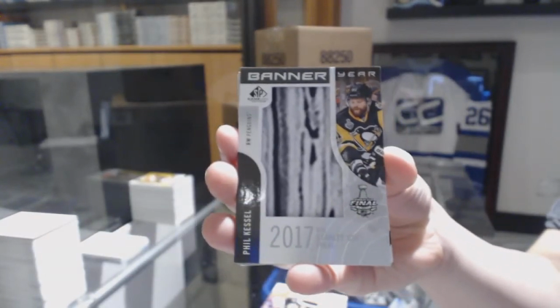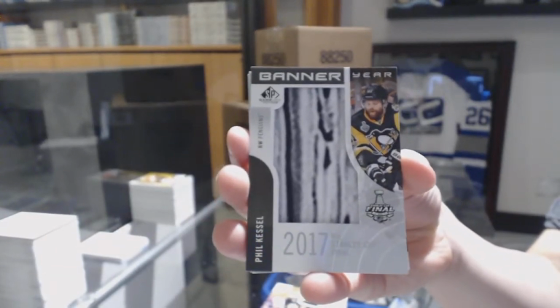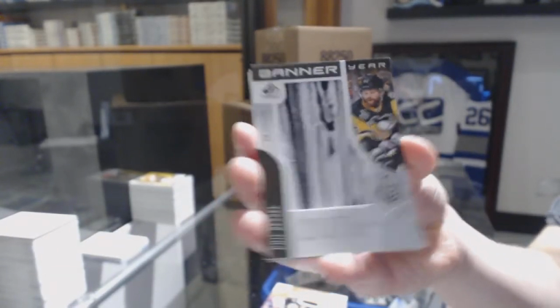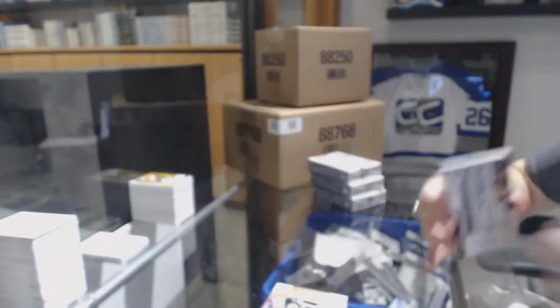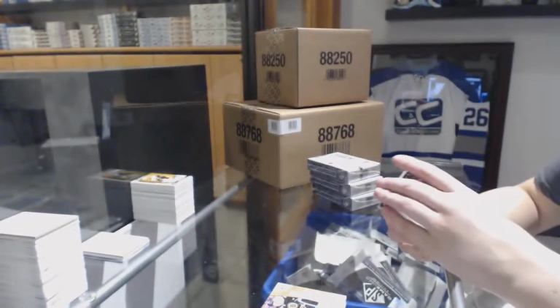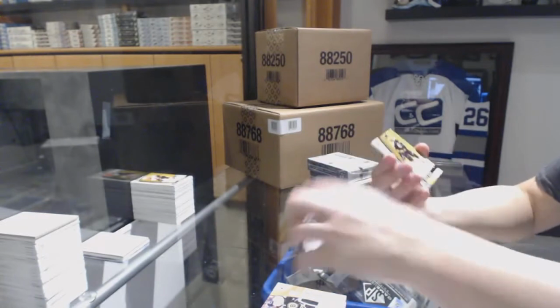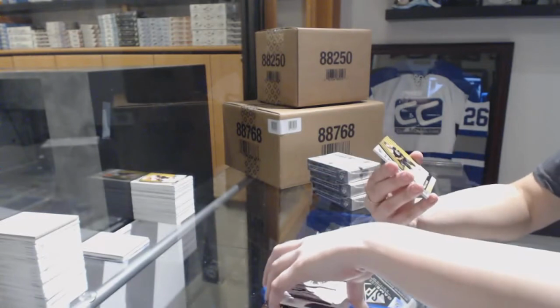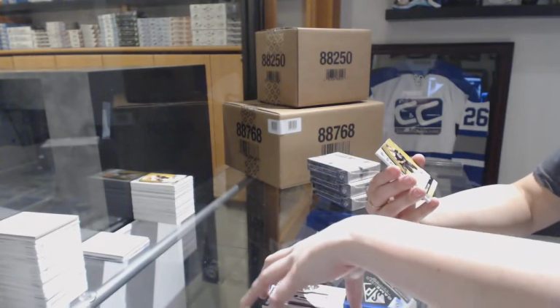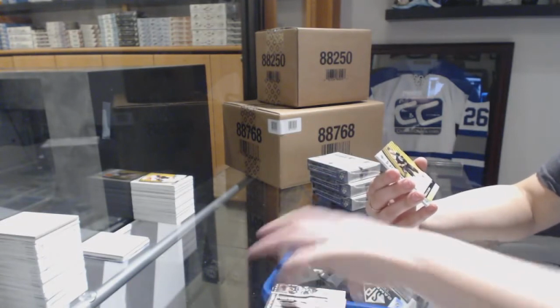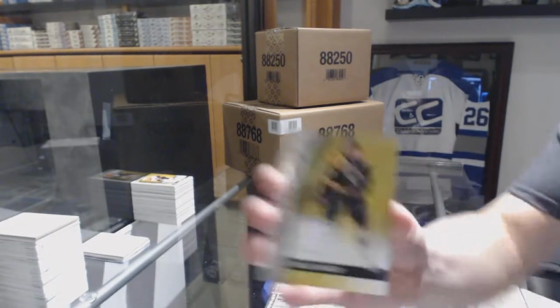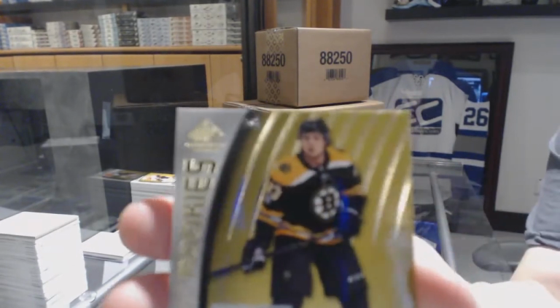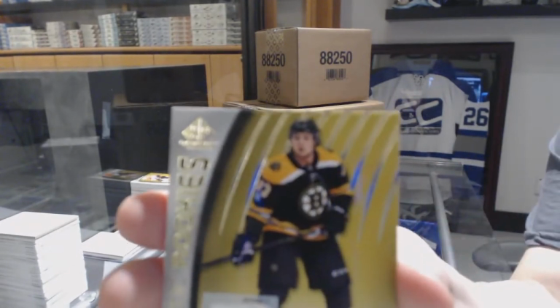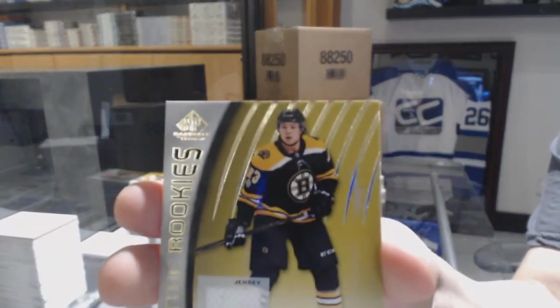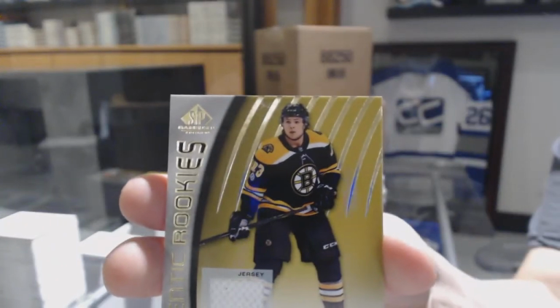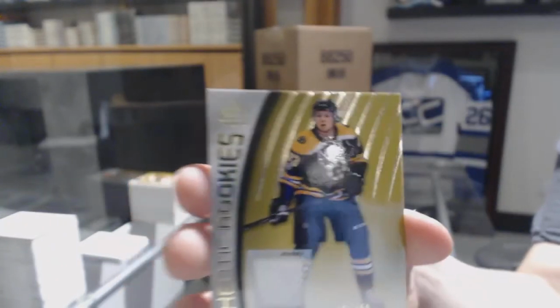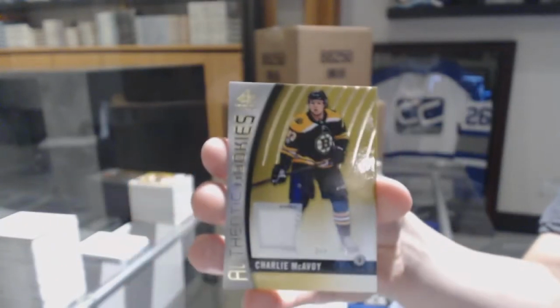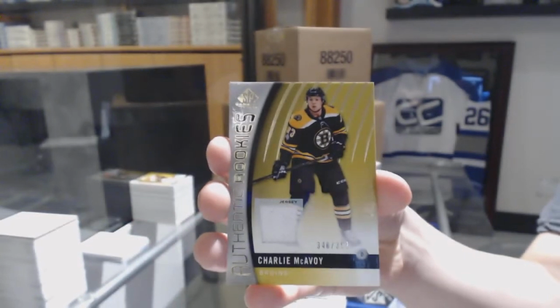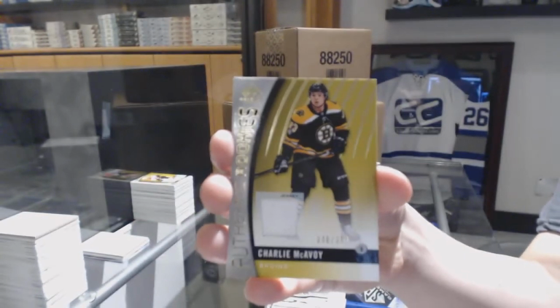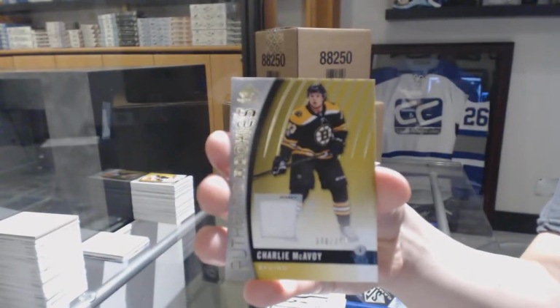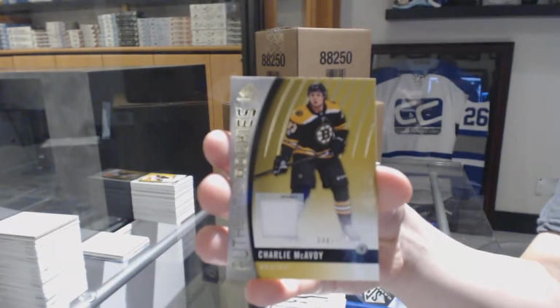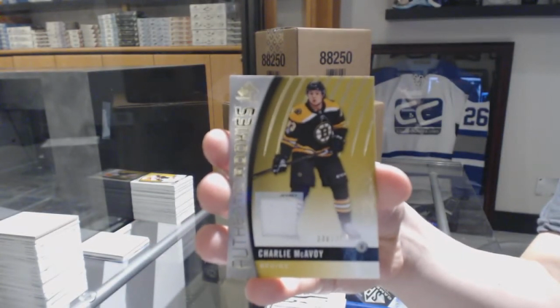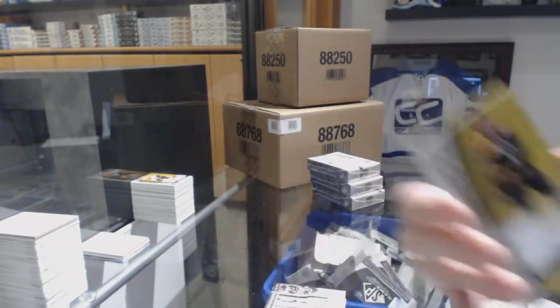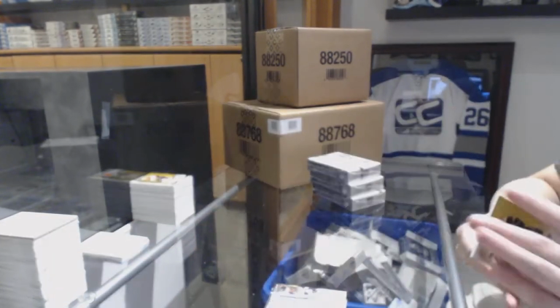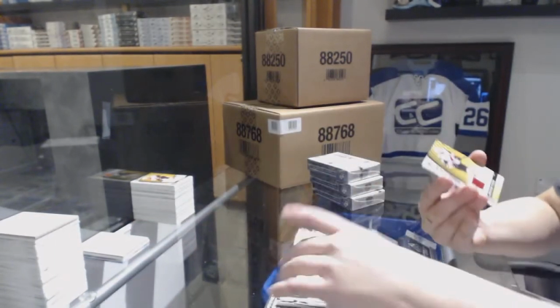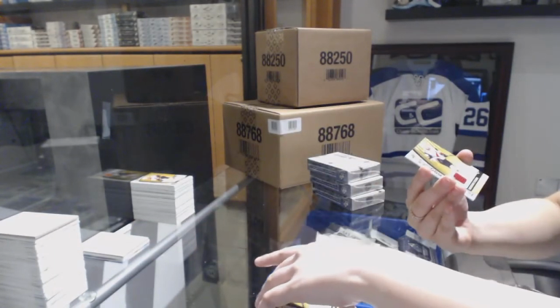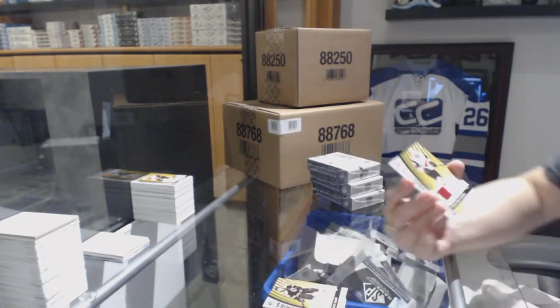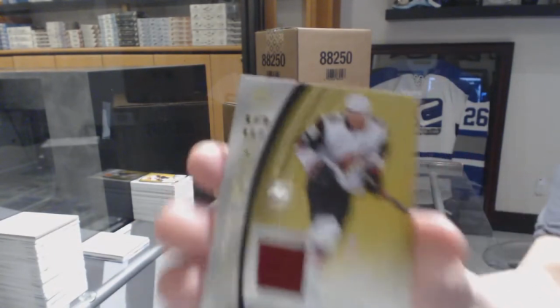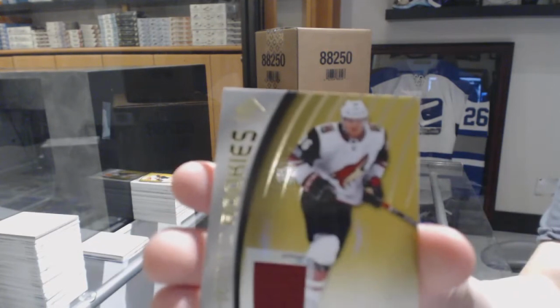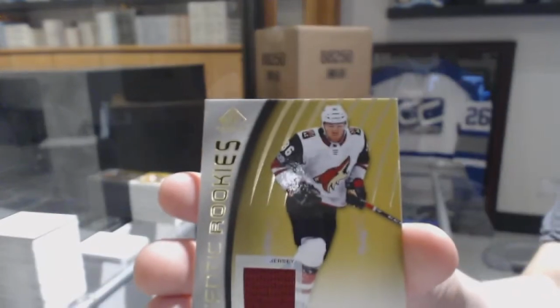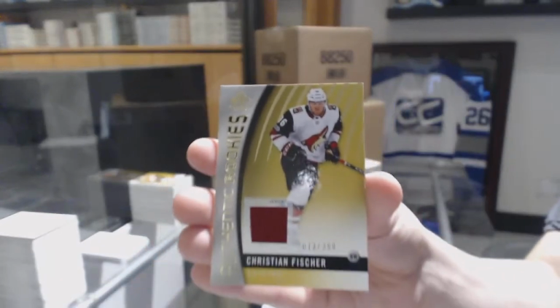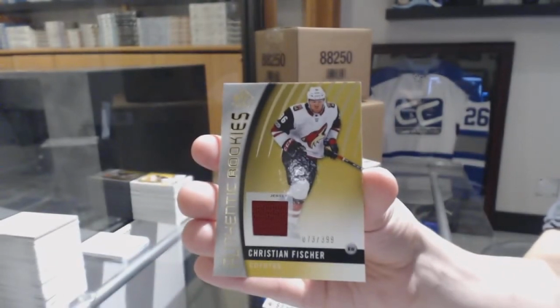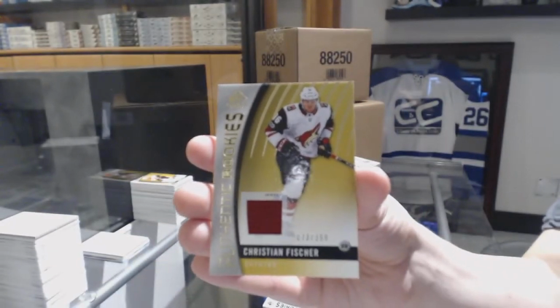Well, it's a happy birthday to your girlfriend. And a jersey for the Boston Bruins, Charlie McAvoy — crushing it for her birthday. And number to 399 for the Coyotes, Christian Fischer.